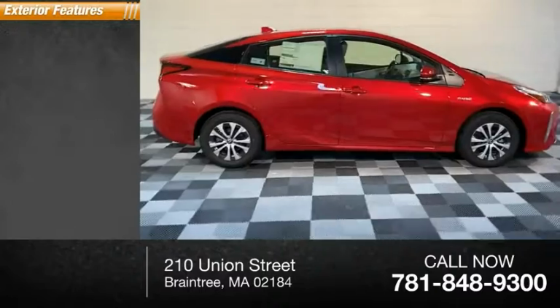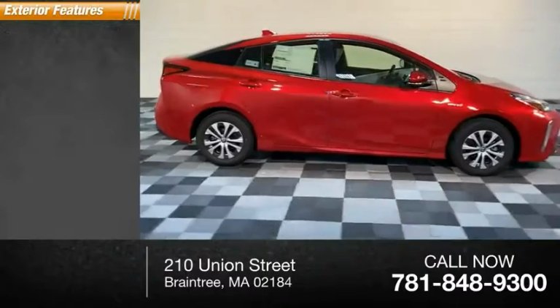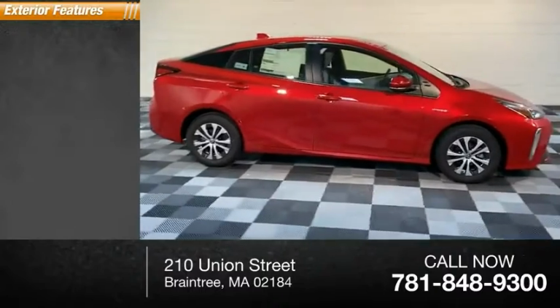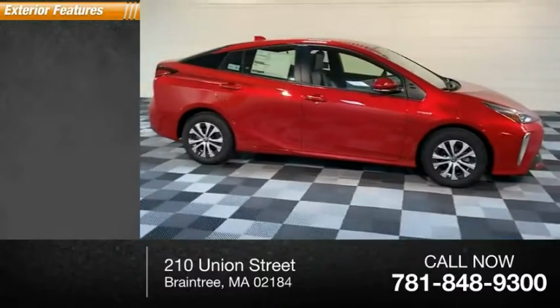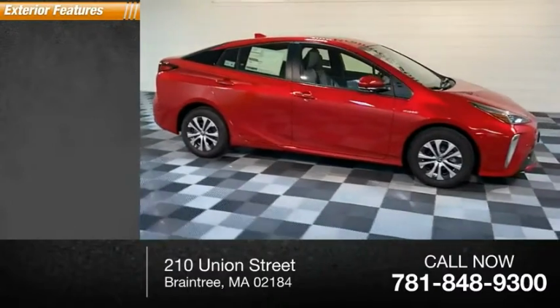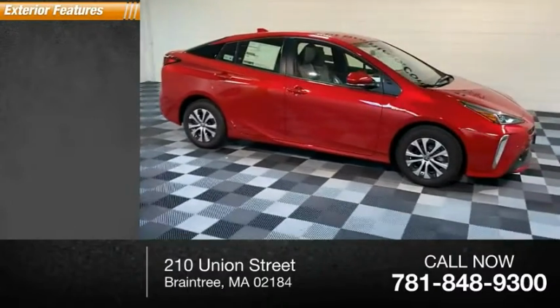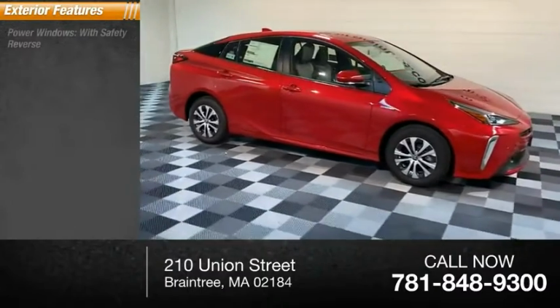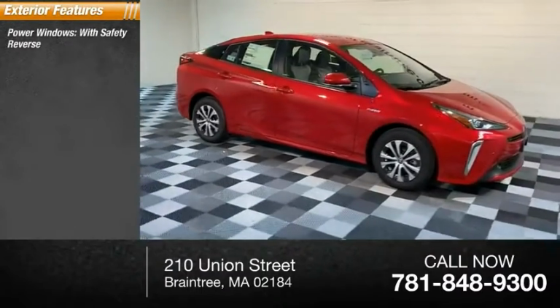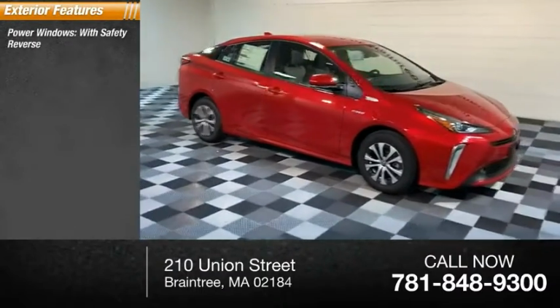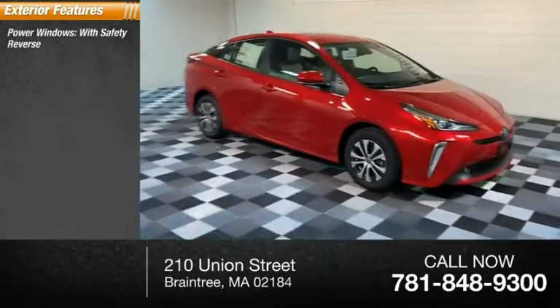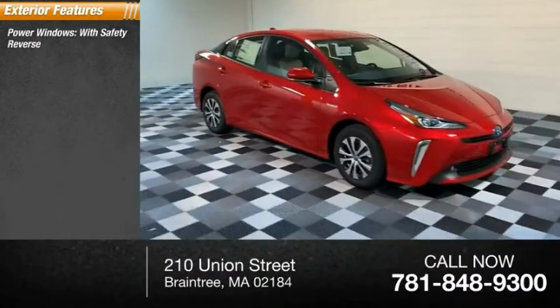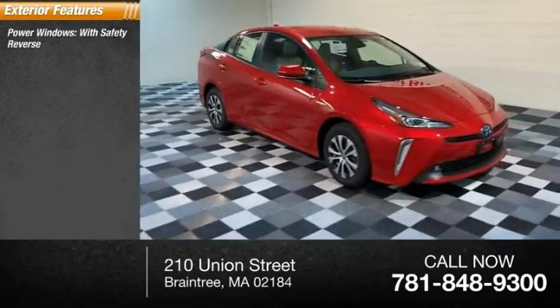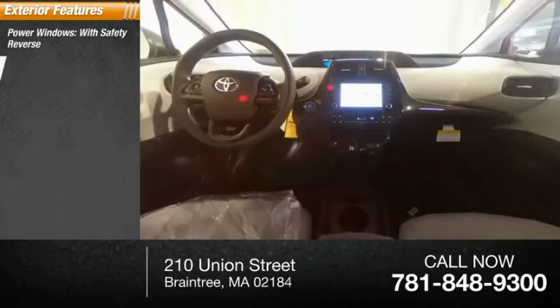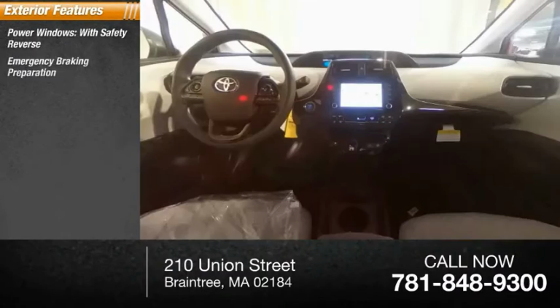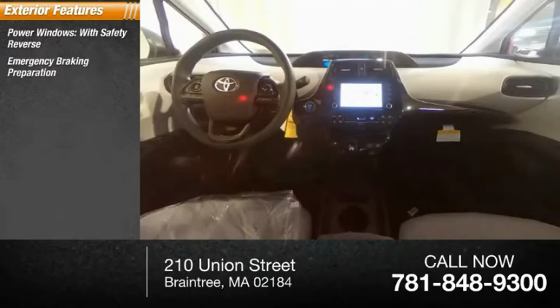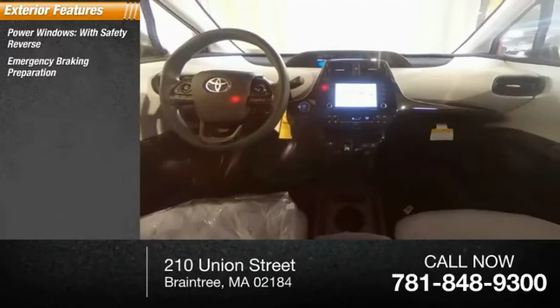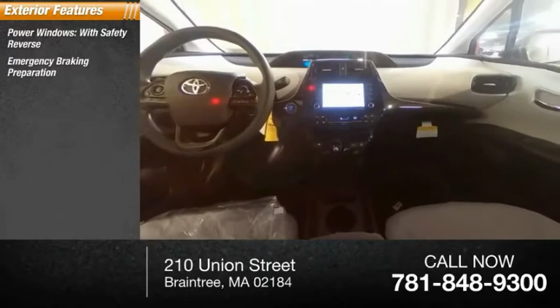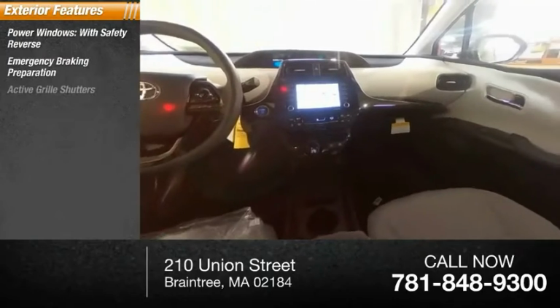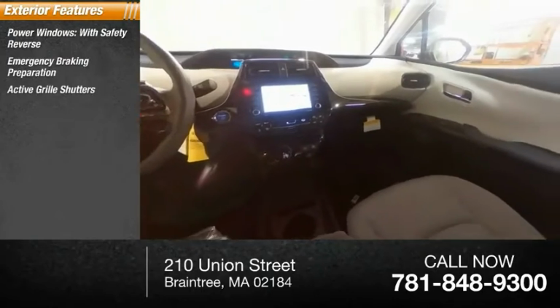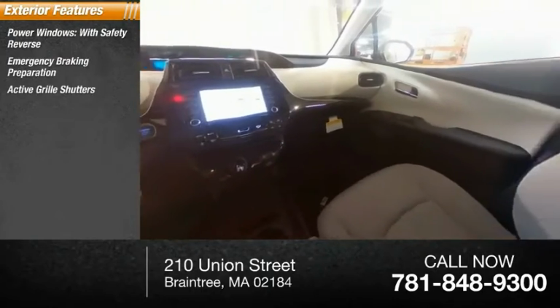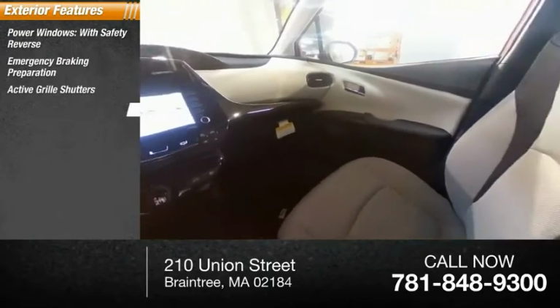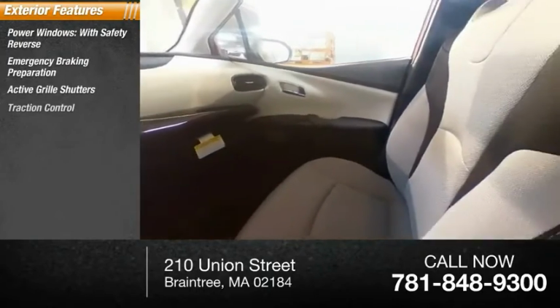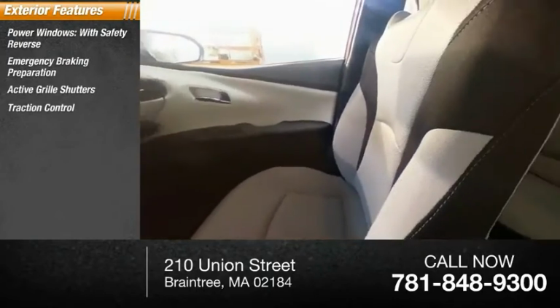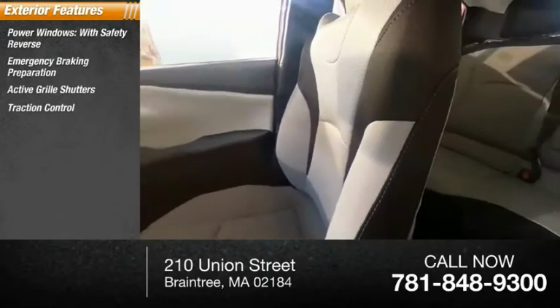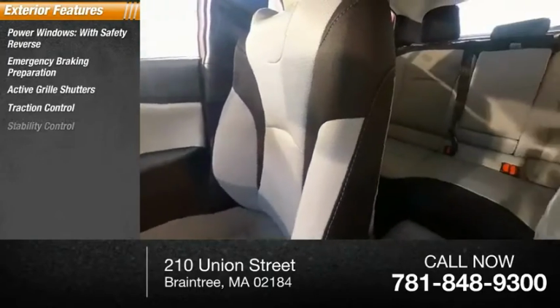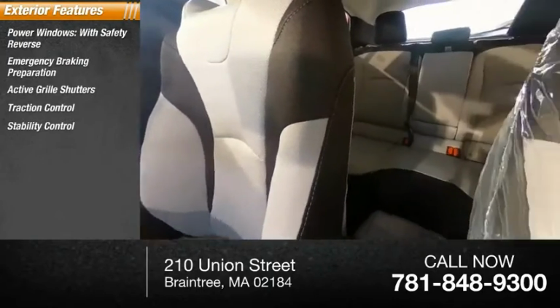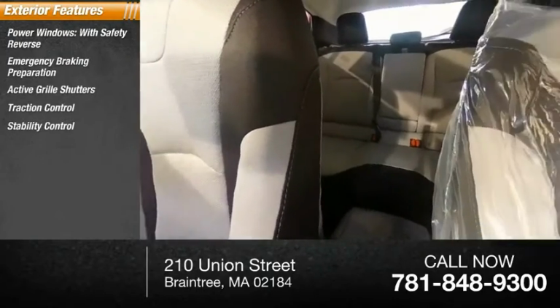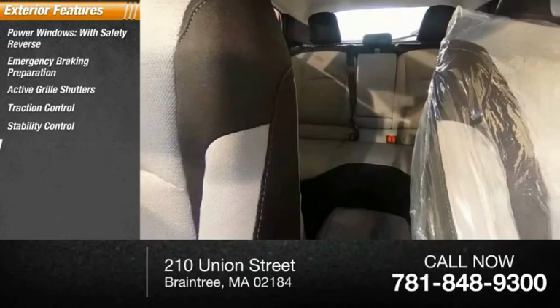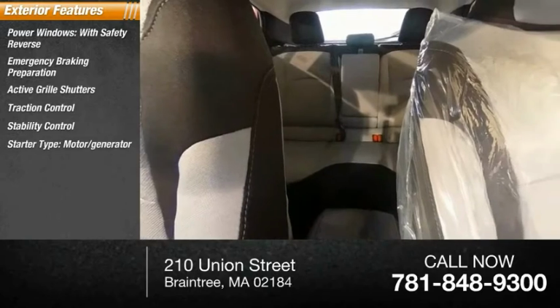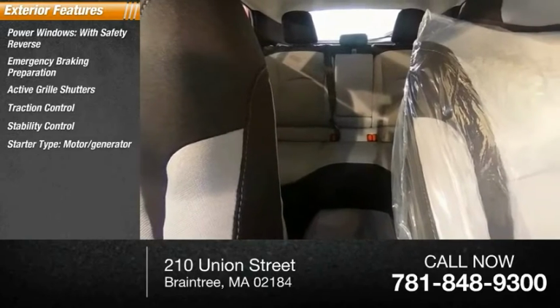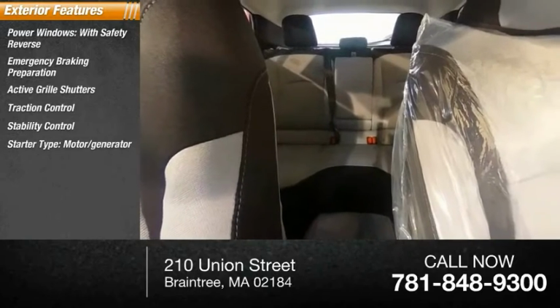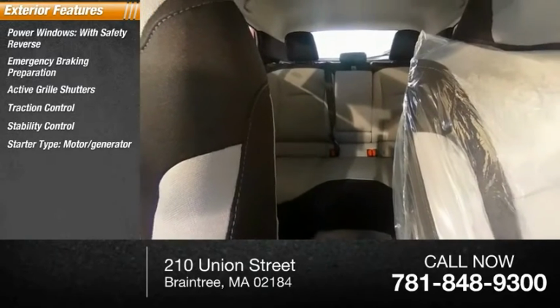Here are some of this vehicle's great options: power windows with safety reverse, emergency braking preparation, active grill shutters, traction control, stability control, starter type motor generator.